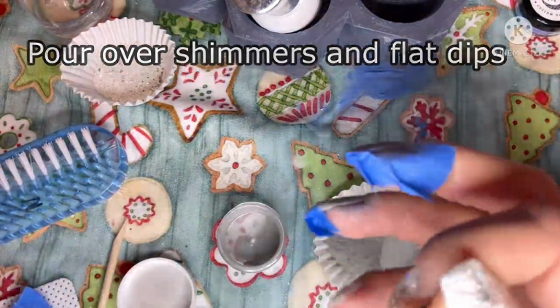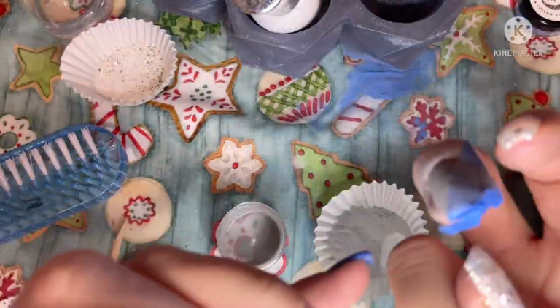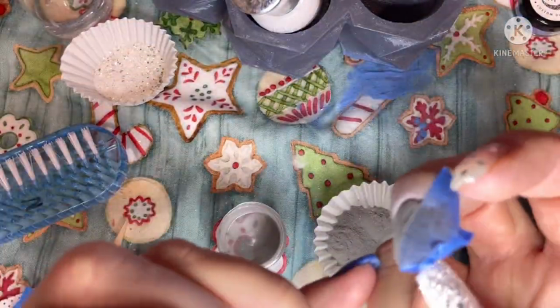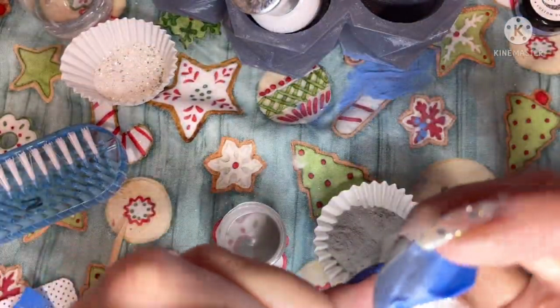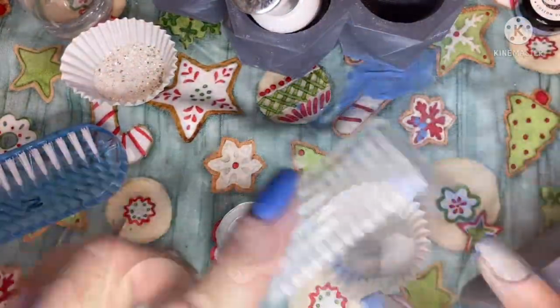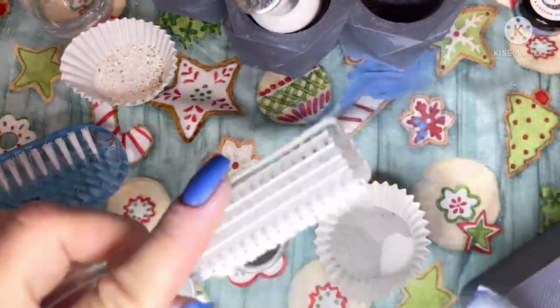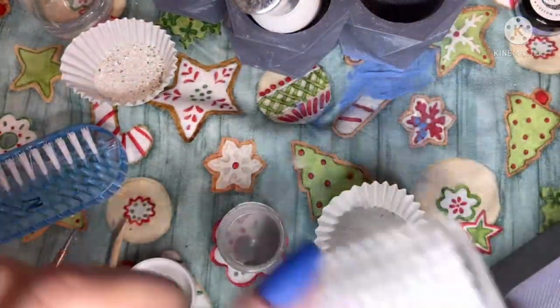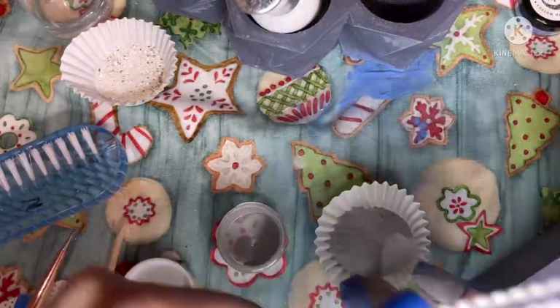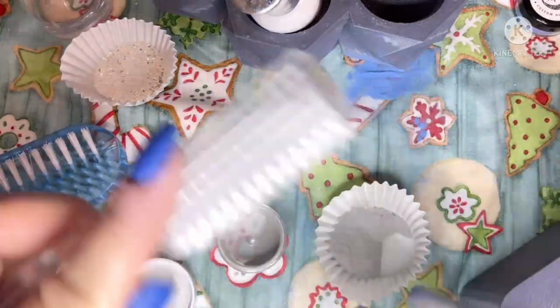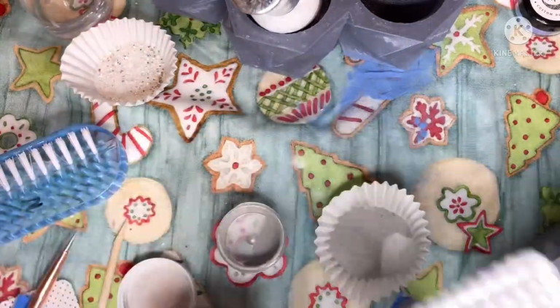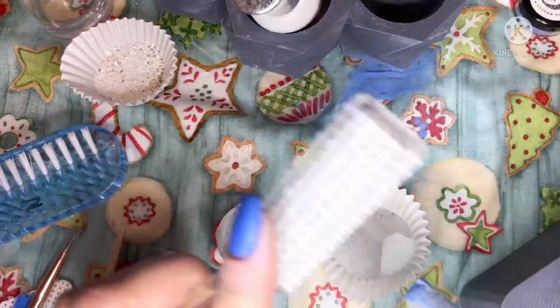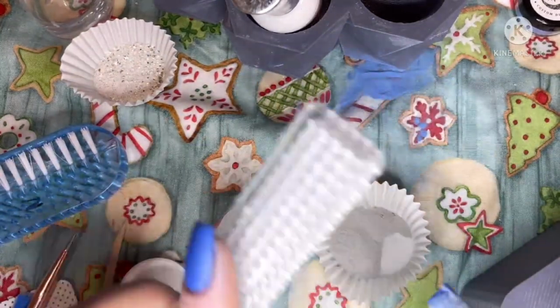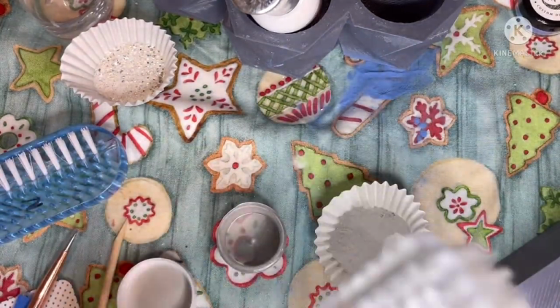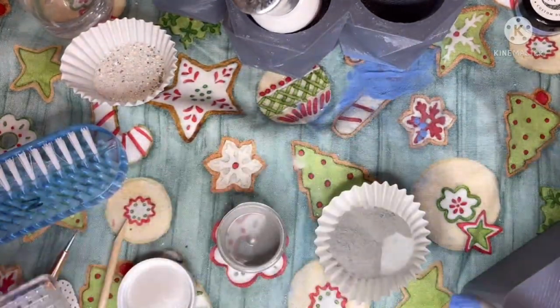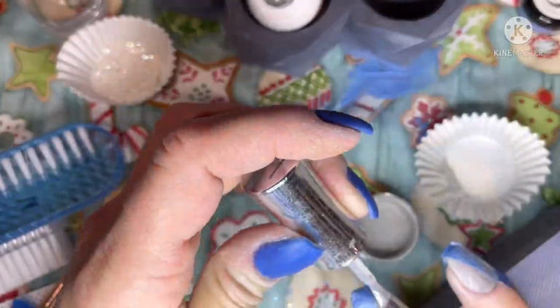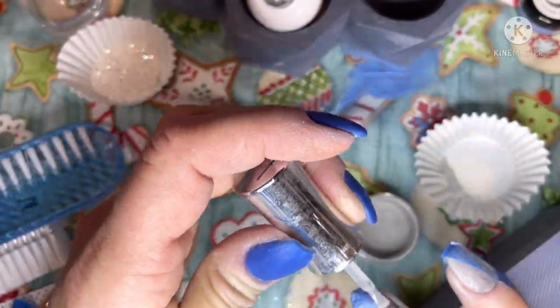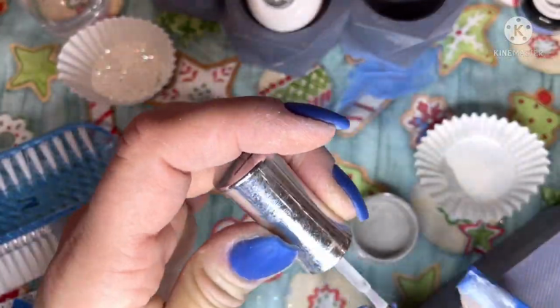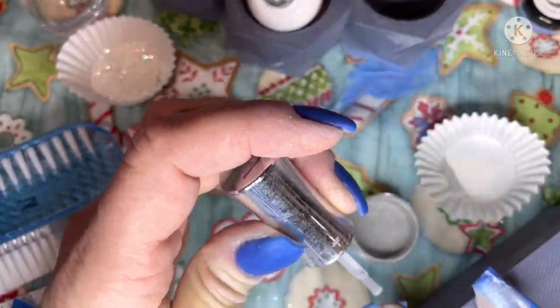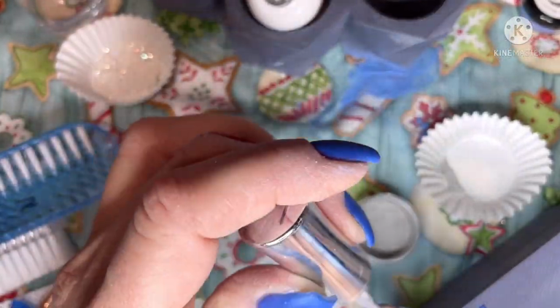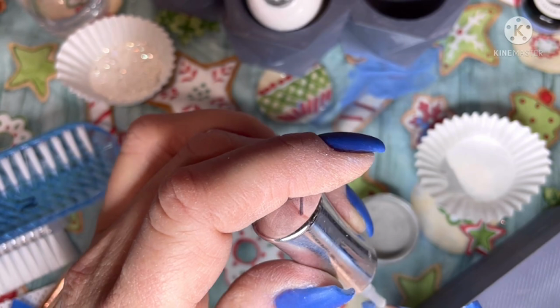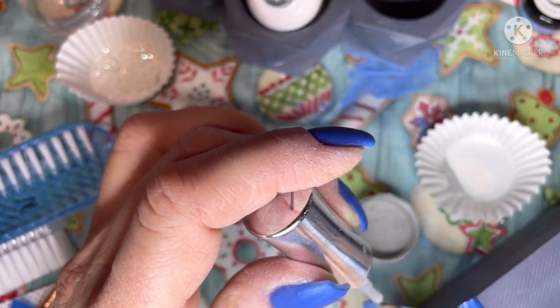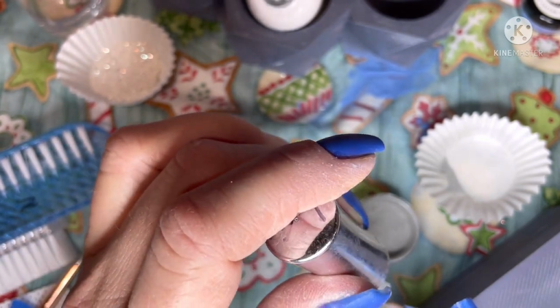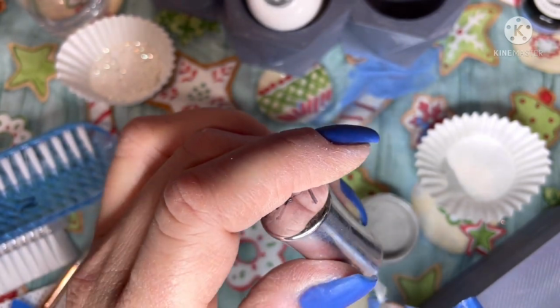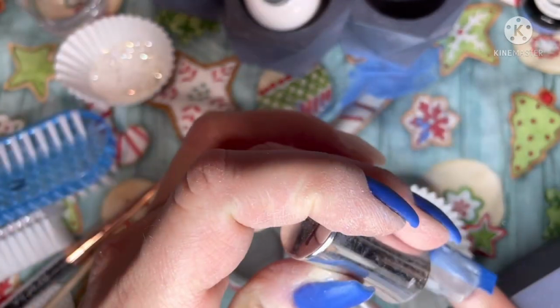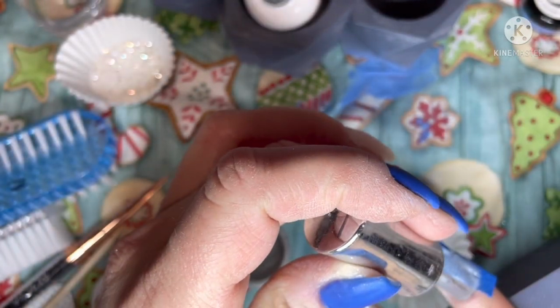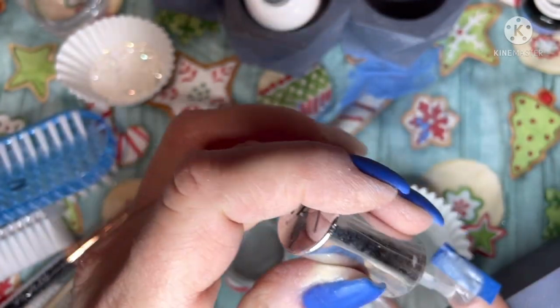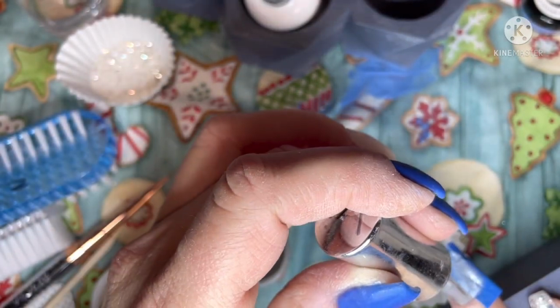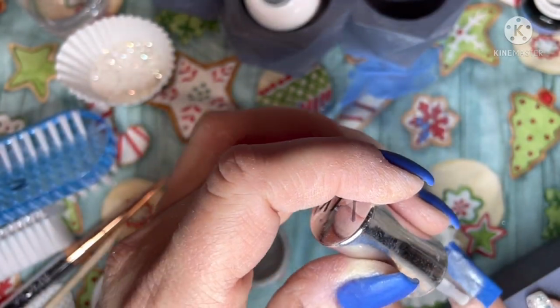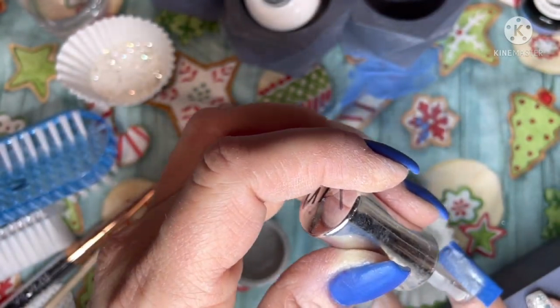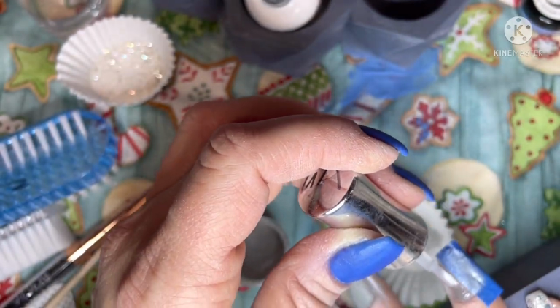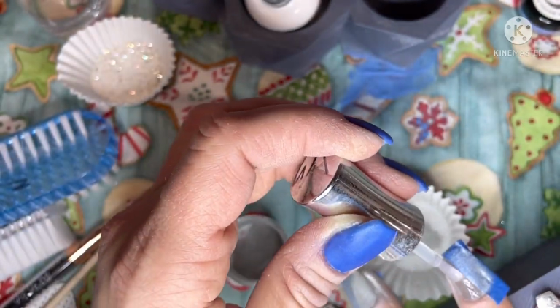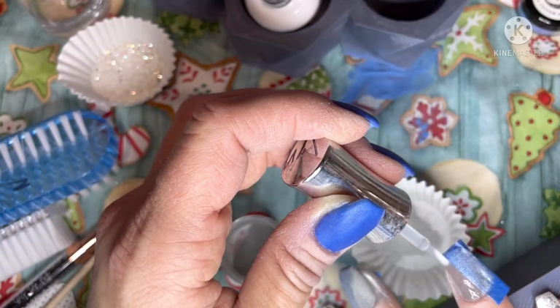I pour the second layer of dip over and when I'm doing a color block like this, since I build my apex with builder chill underneath, I can go through and both layers of dip are applied directly to the back of my cuticle.